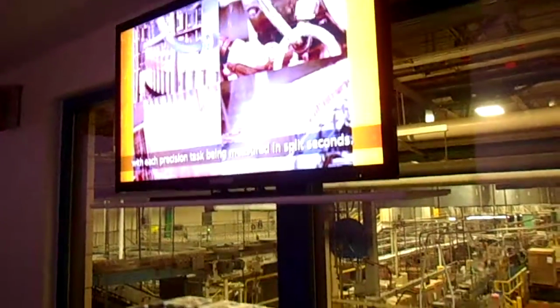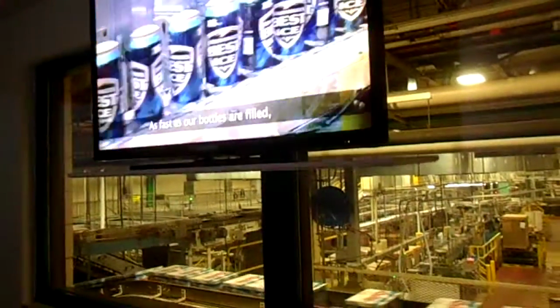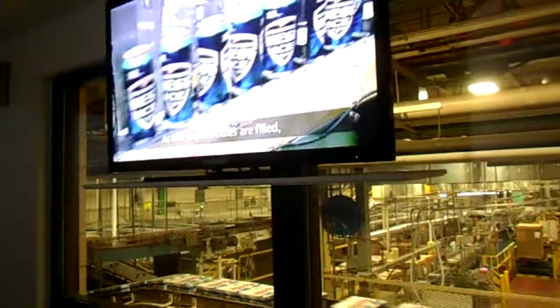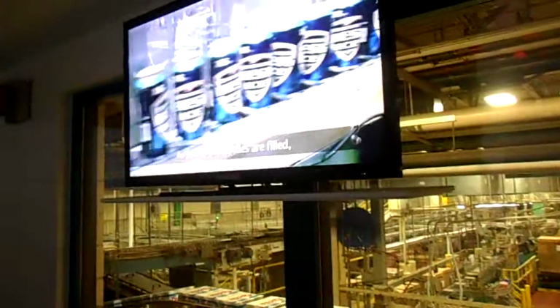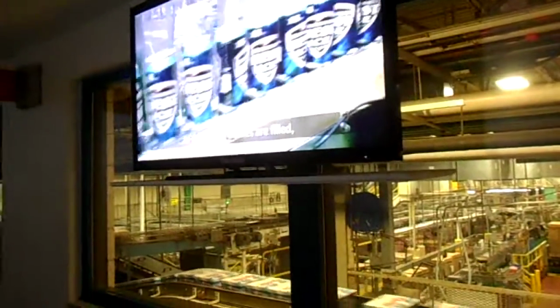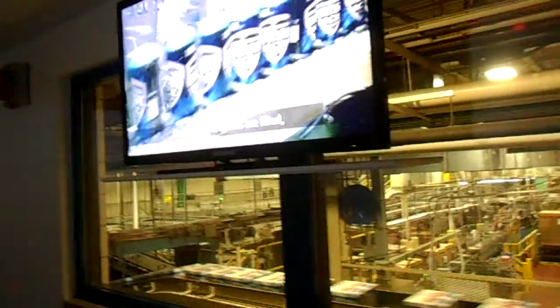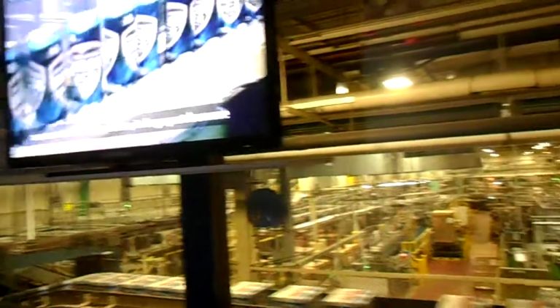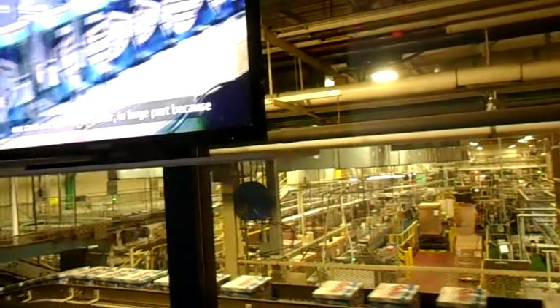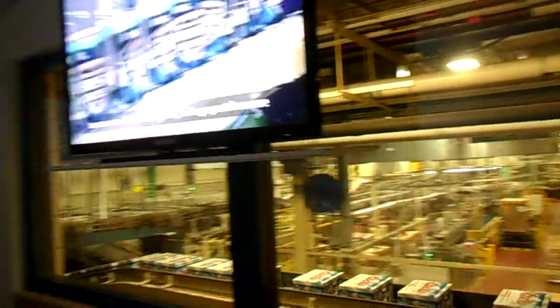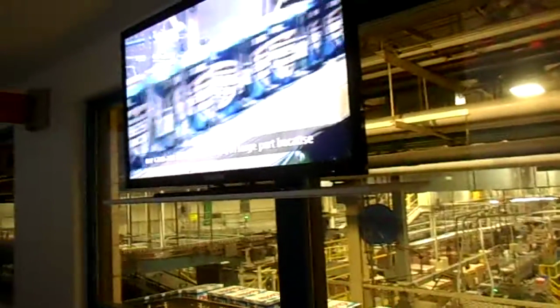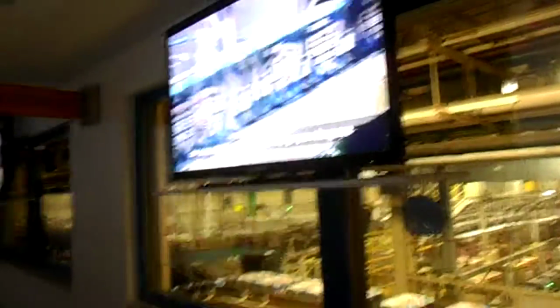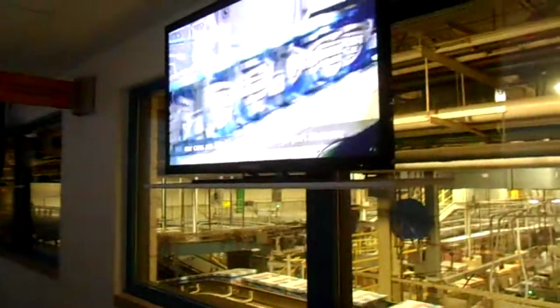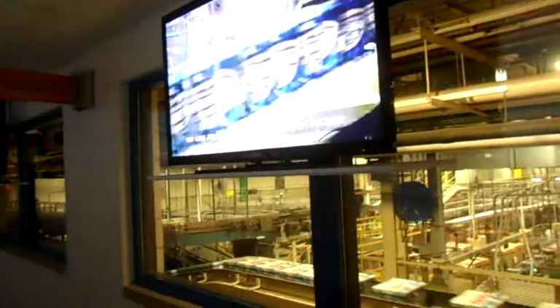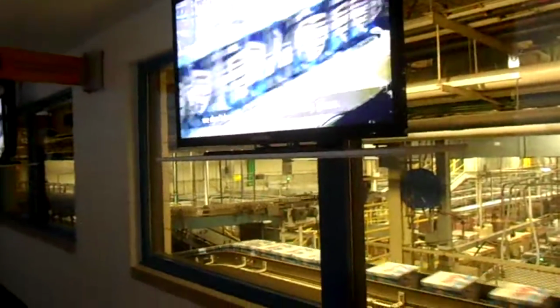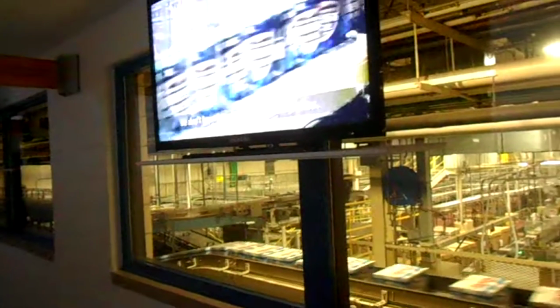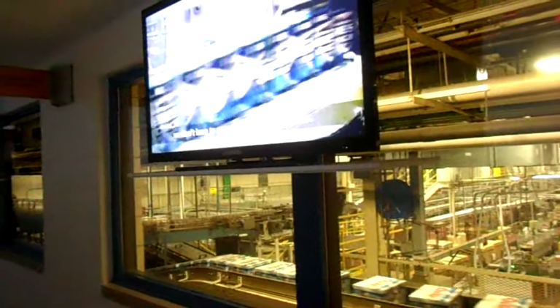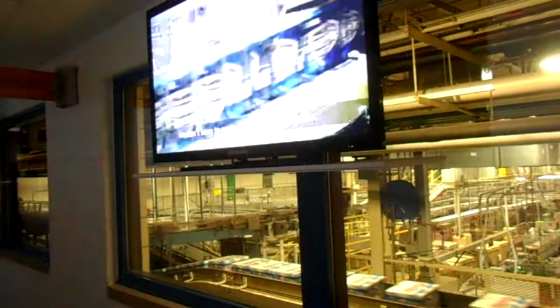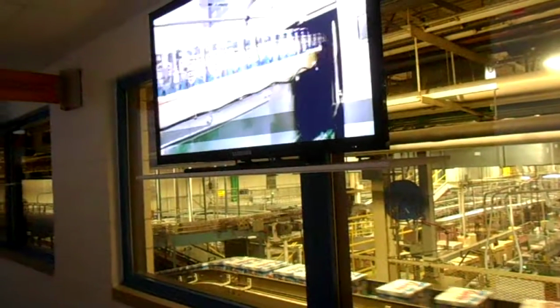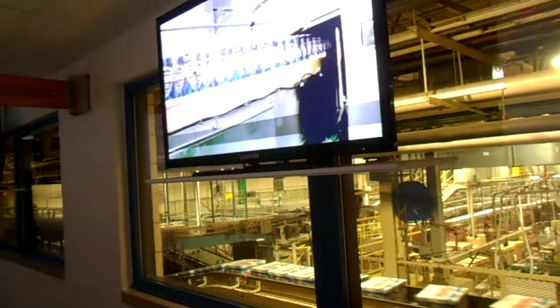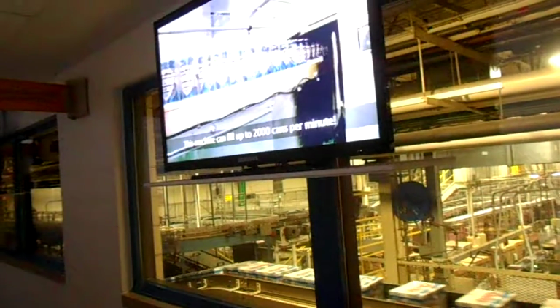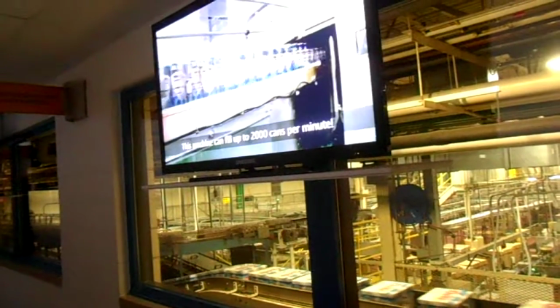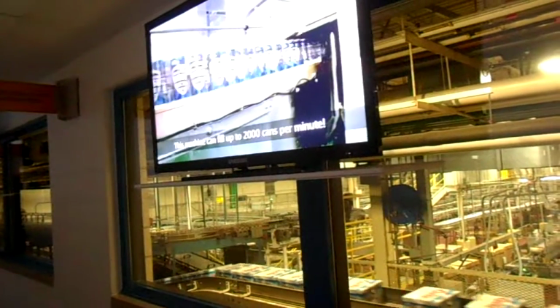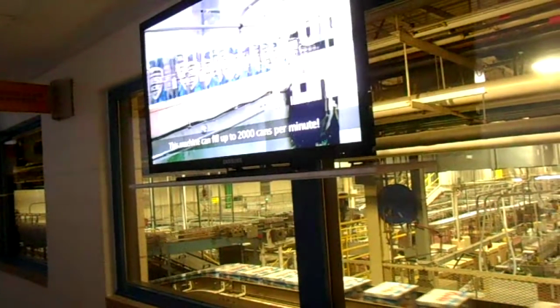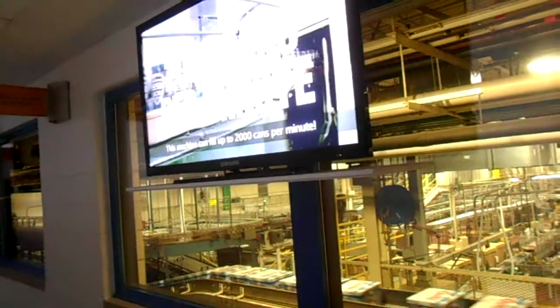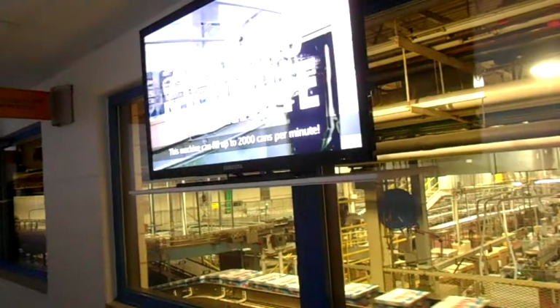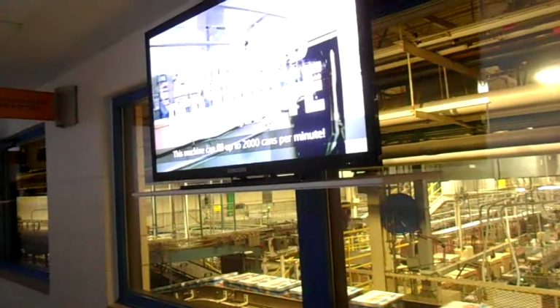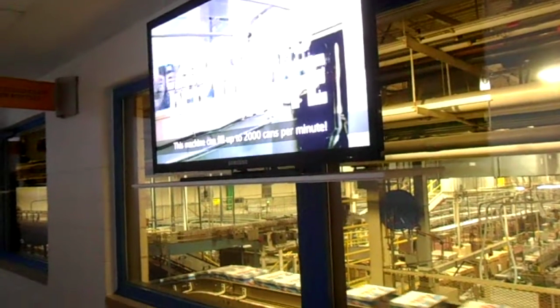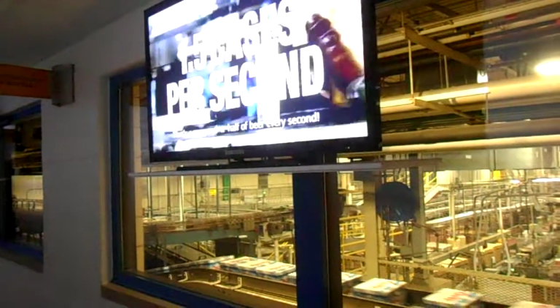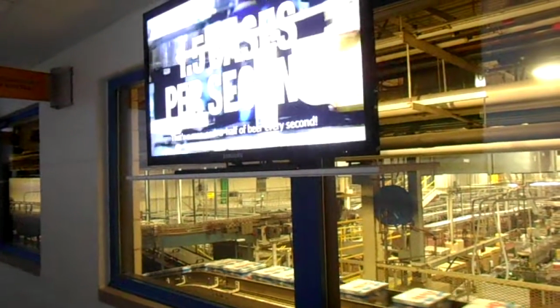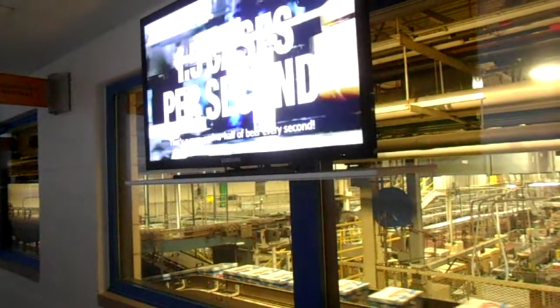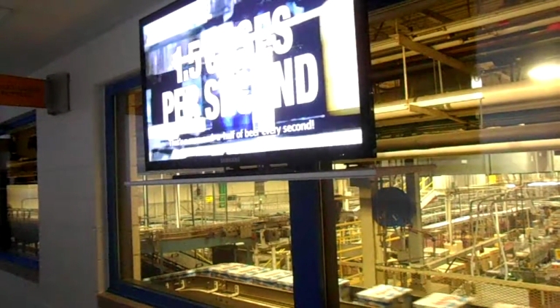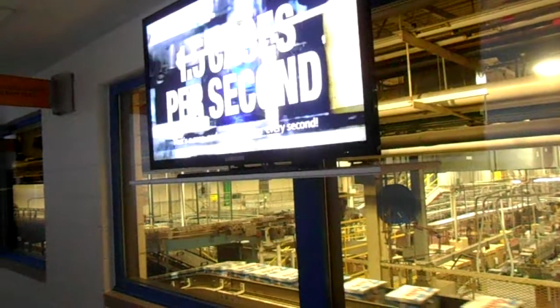As fast as our bottles are filled, our cans are filled even faster, in large part because we don't have to worry about breaking glass. This machine can fill up to 2,000 cans per minute — that's a case and a half of beer every second.